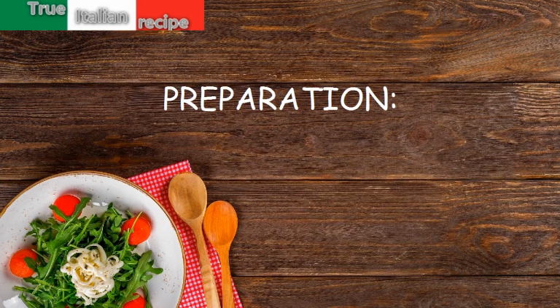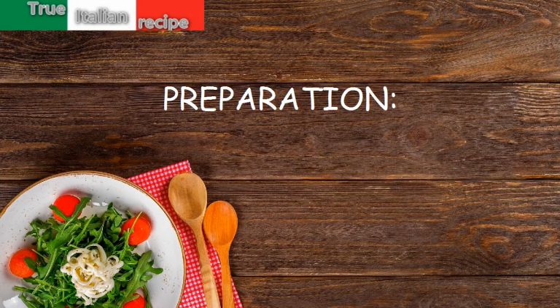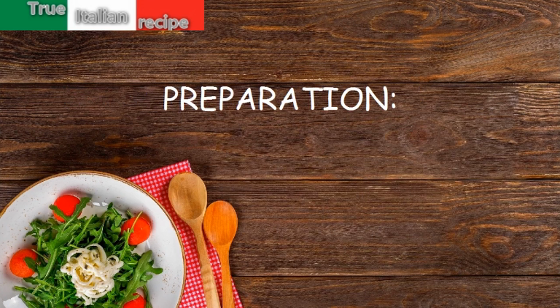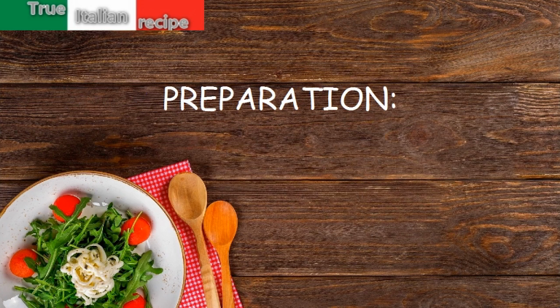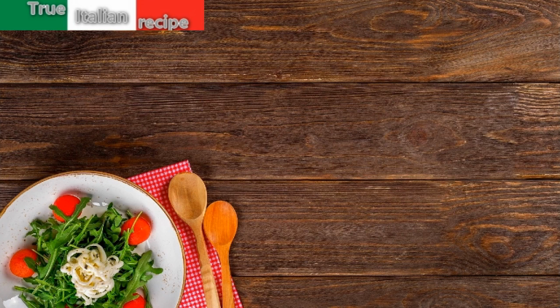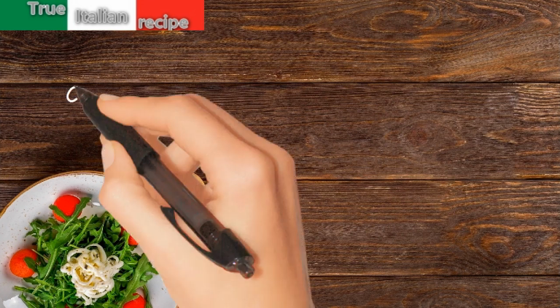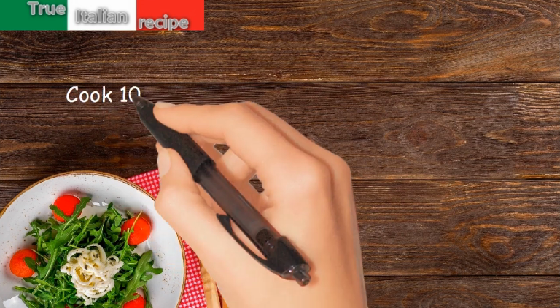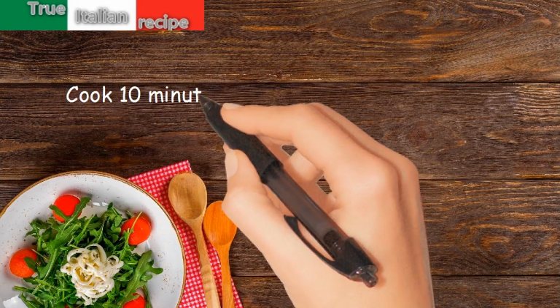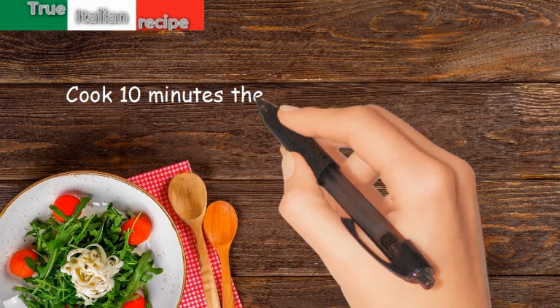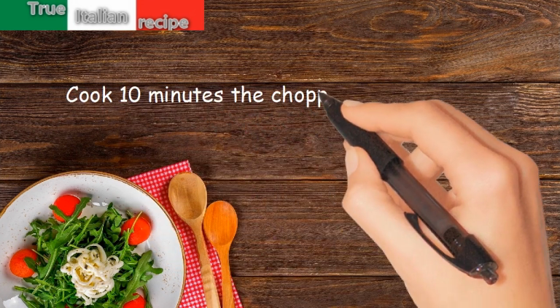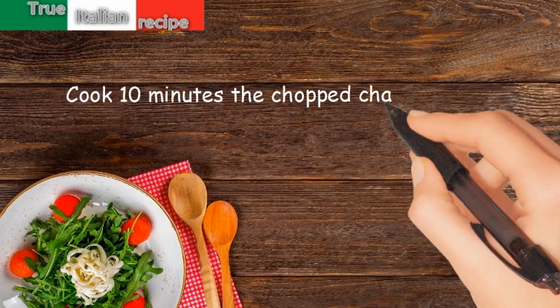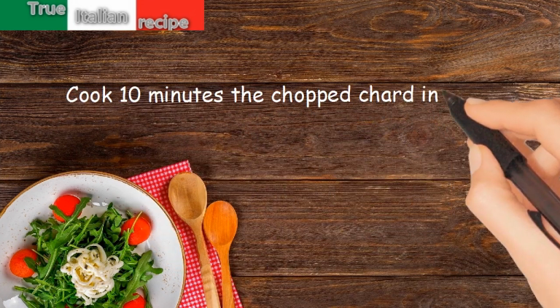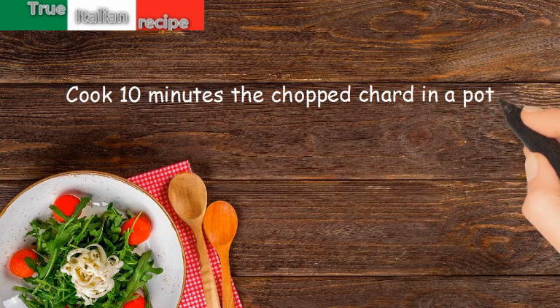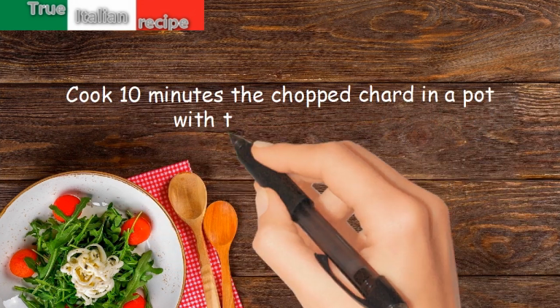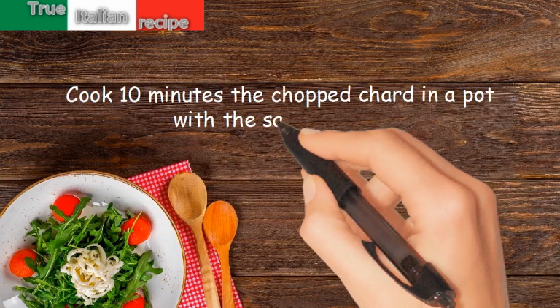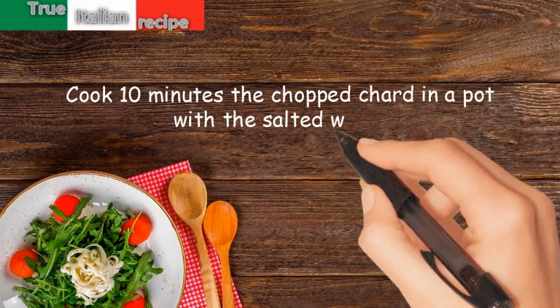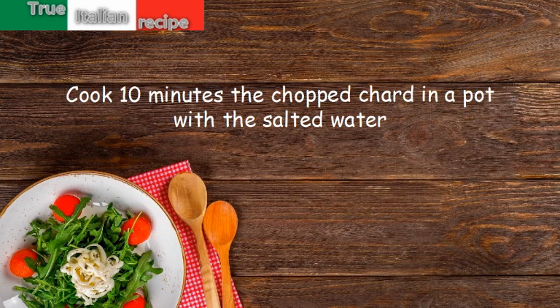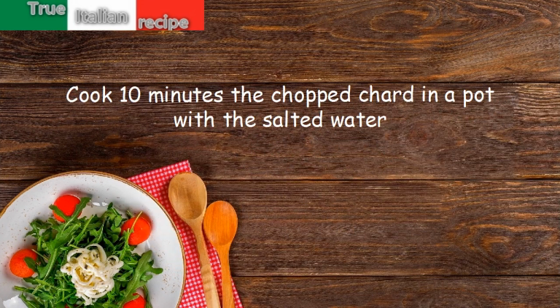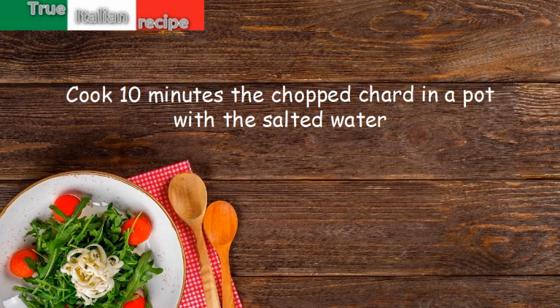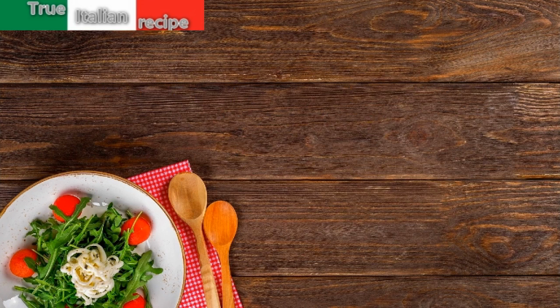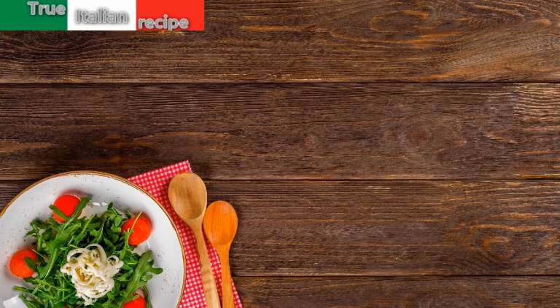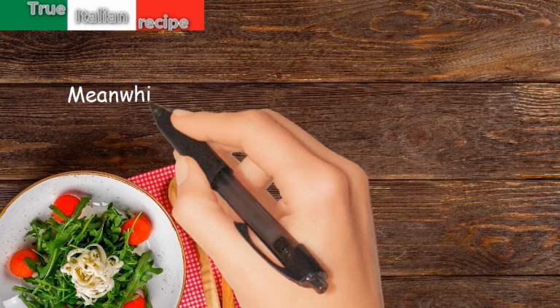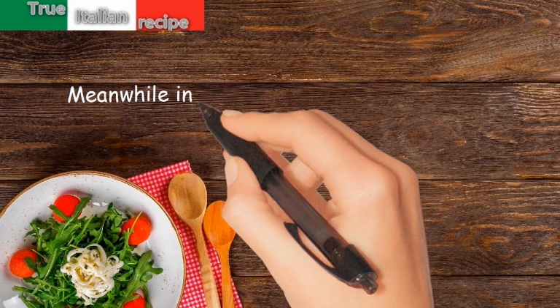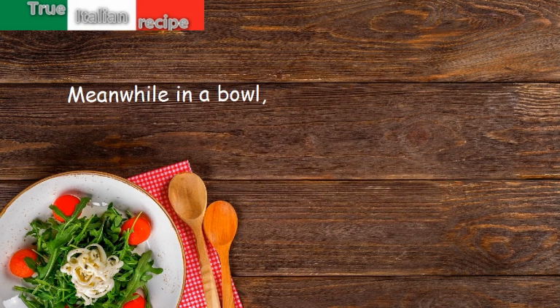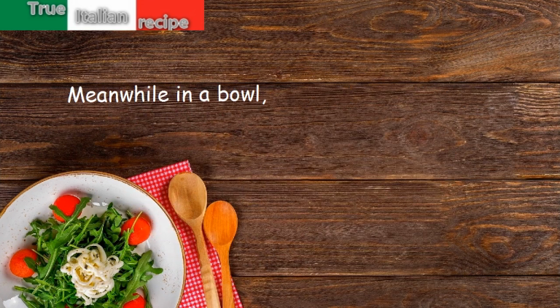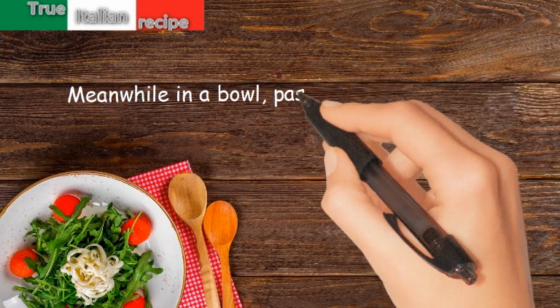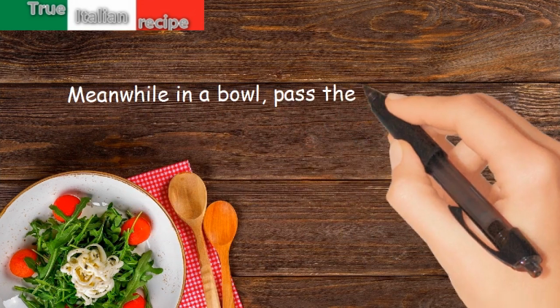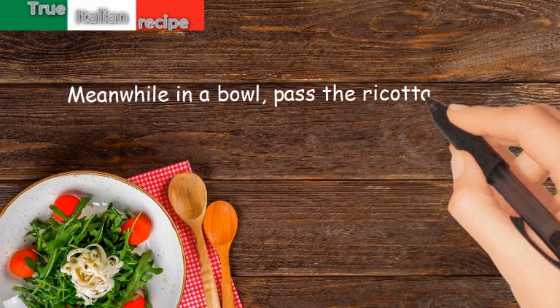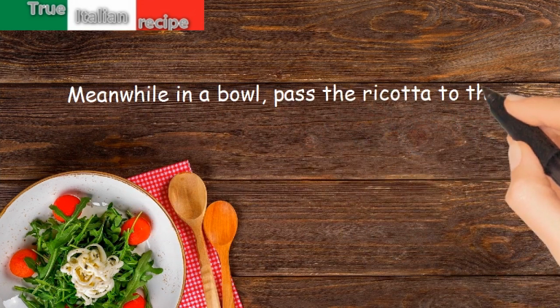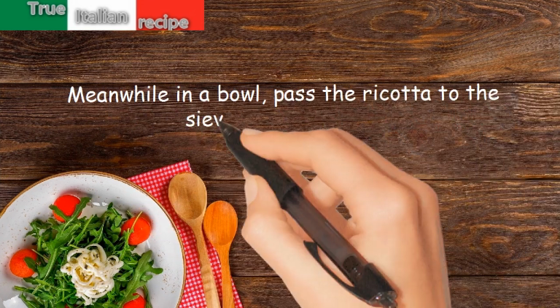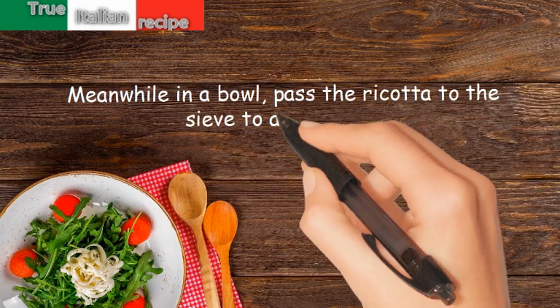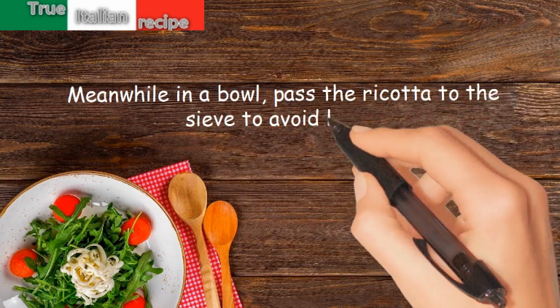Preparation. Cook for 10 minutes the chopped chard in a pot with salted water. Meanwhile, in a bowl, pass the ricotta through a sieve to avoid lumps.